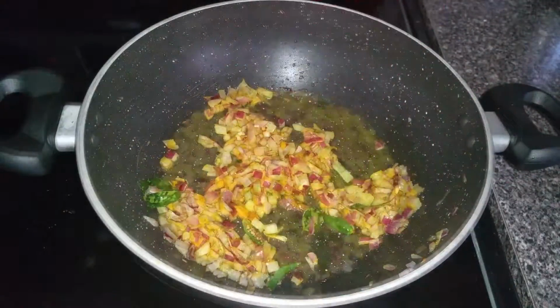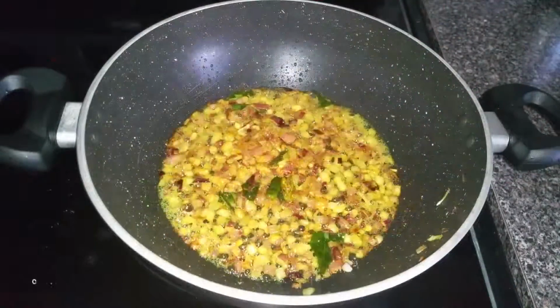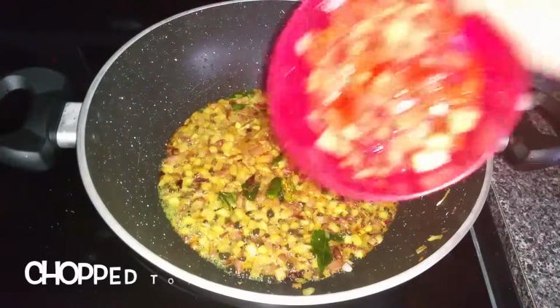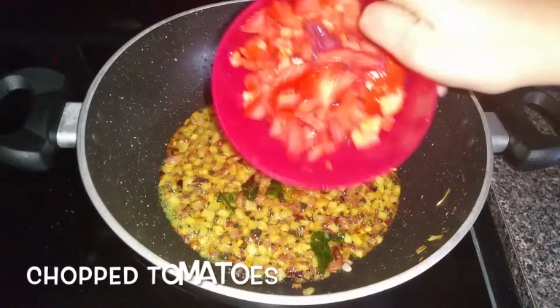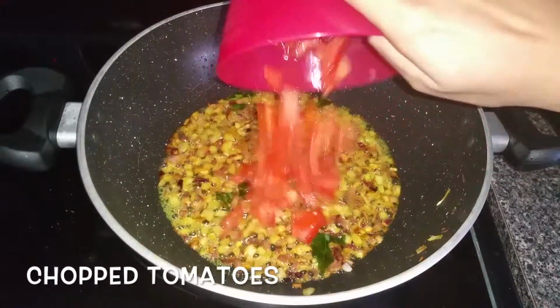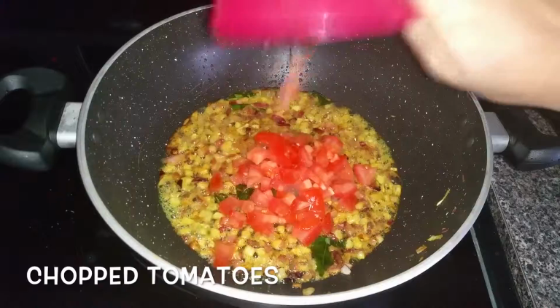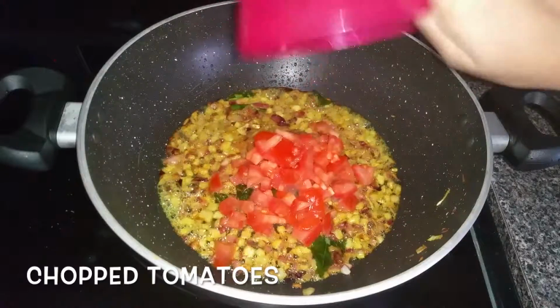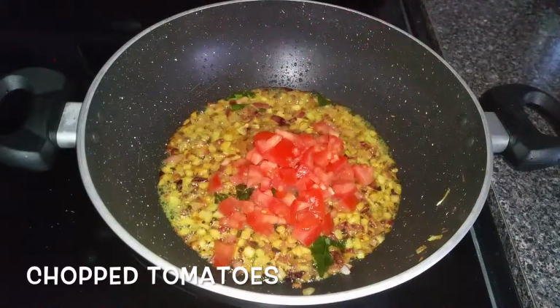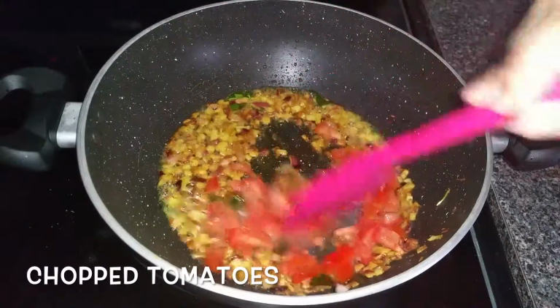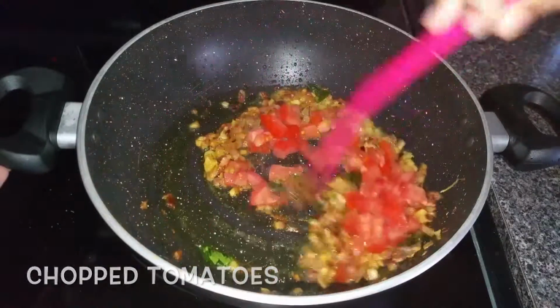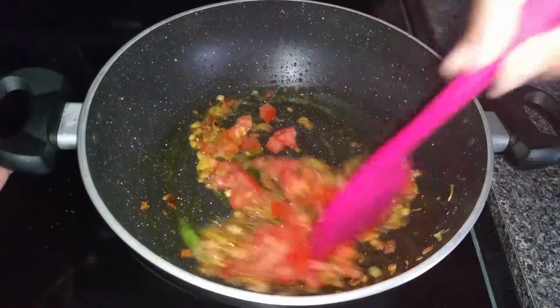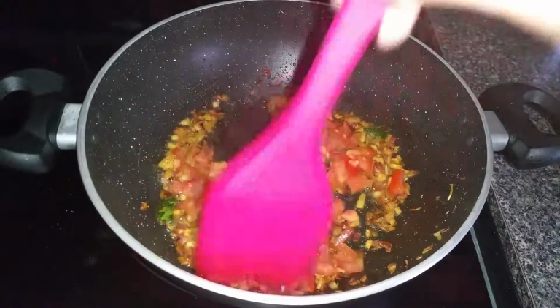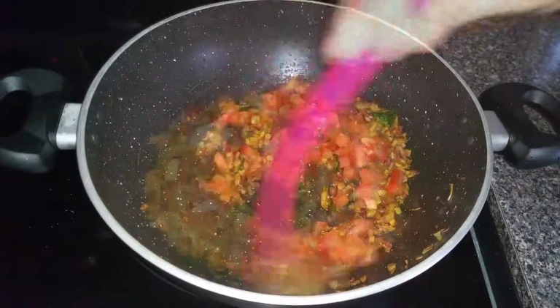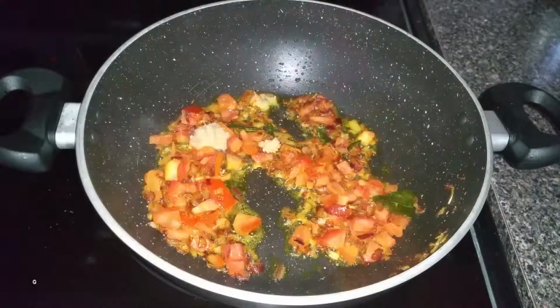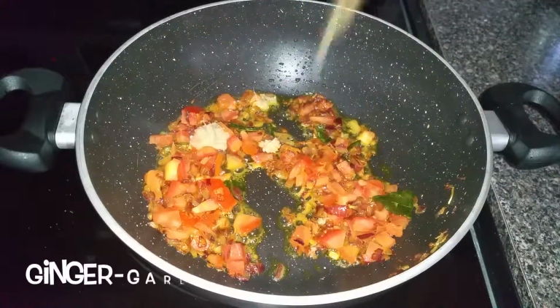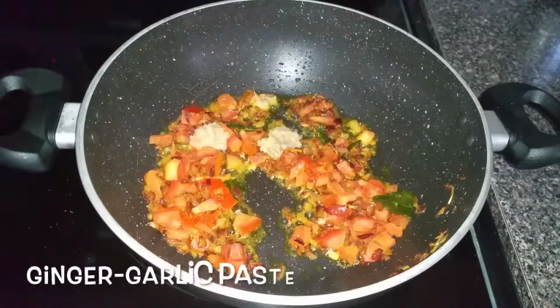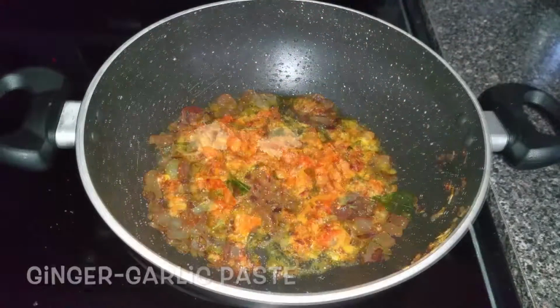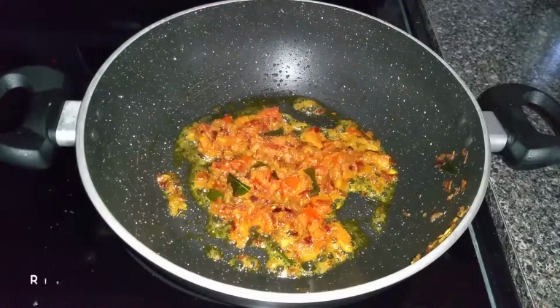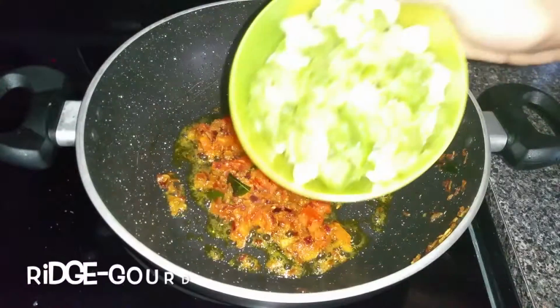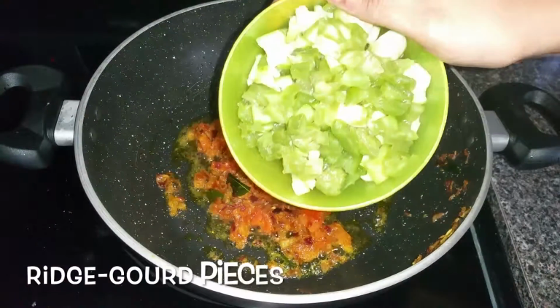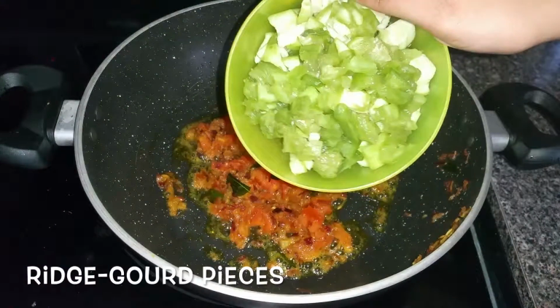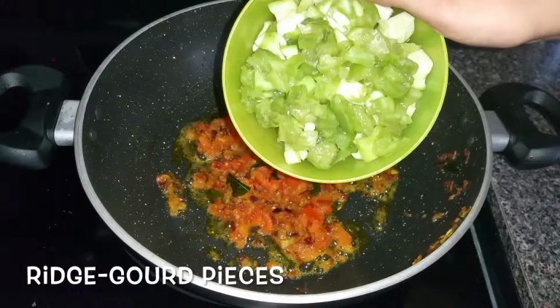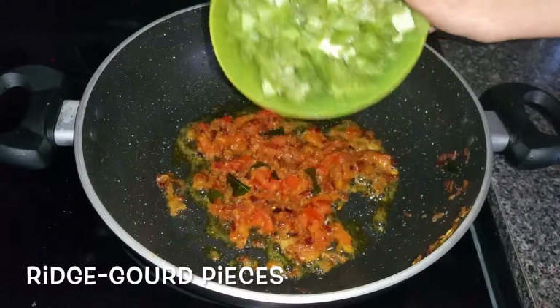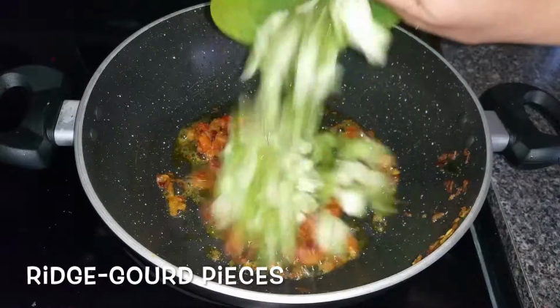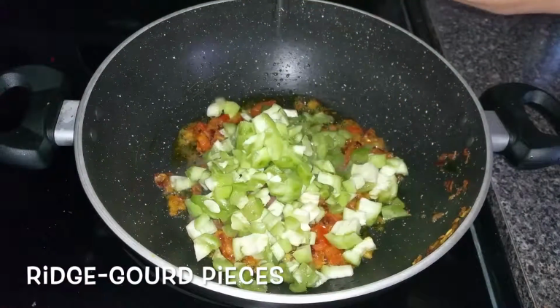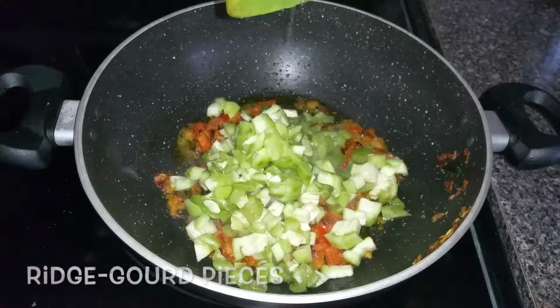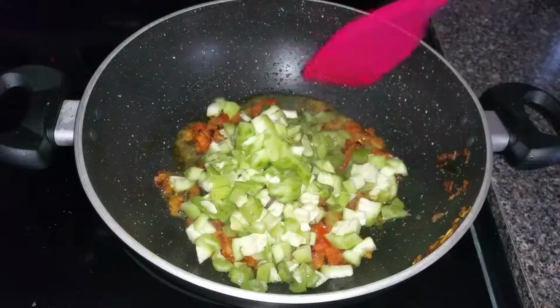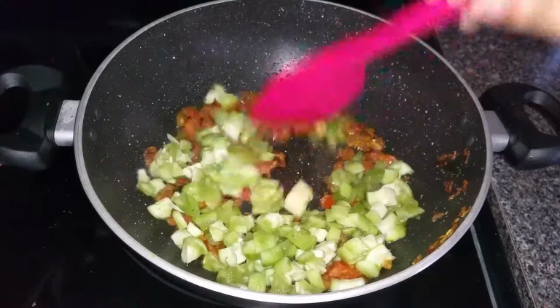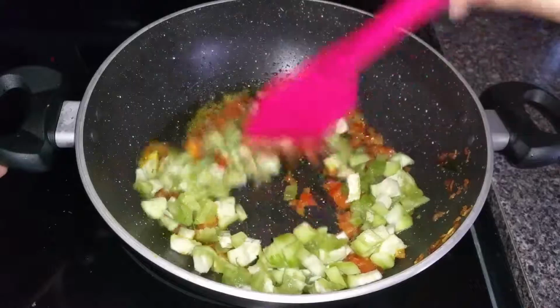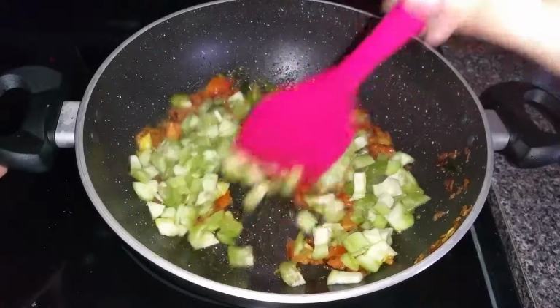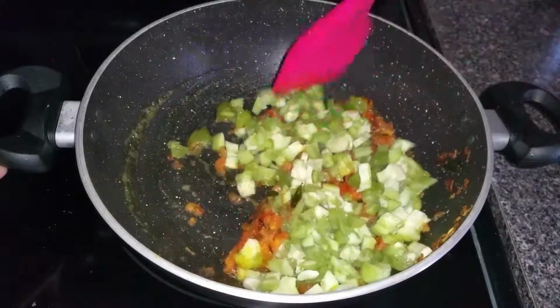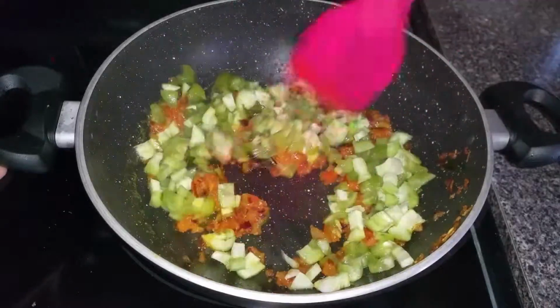Add chopped tomatoes, mix well, and add ginger garlic paste and chopped ridge guard. Mix everything well together.